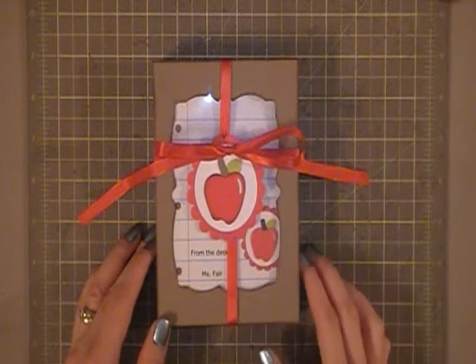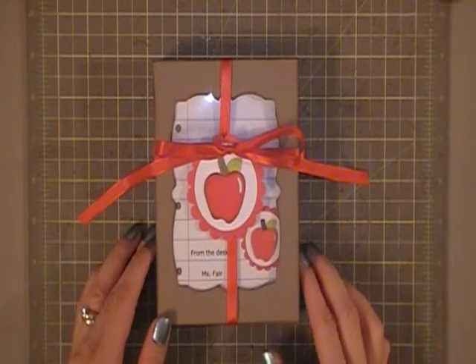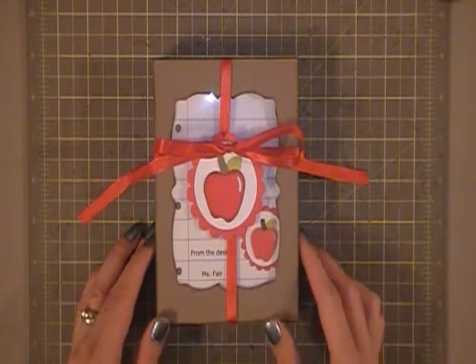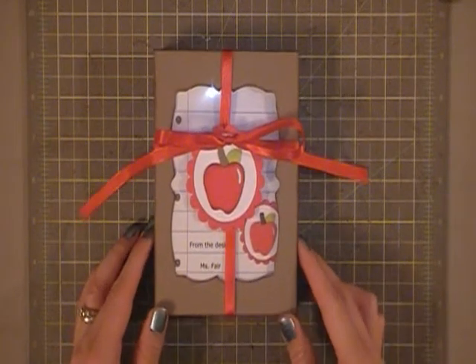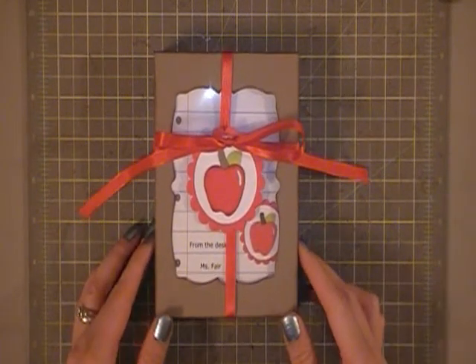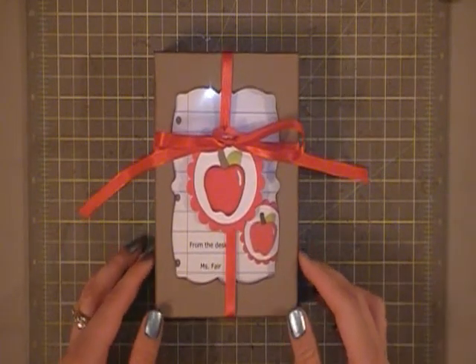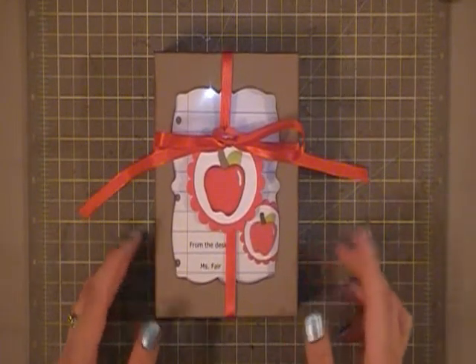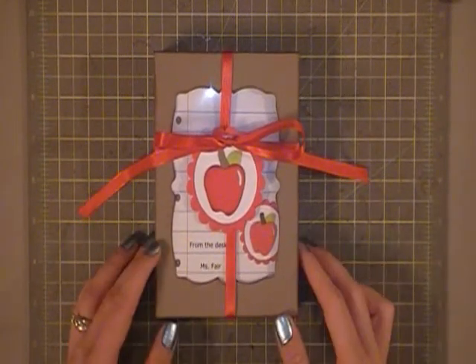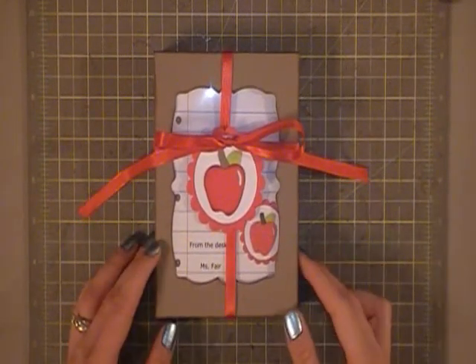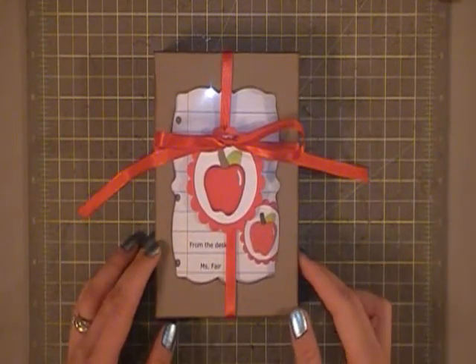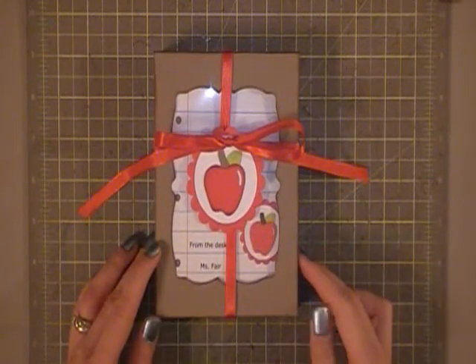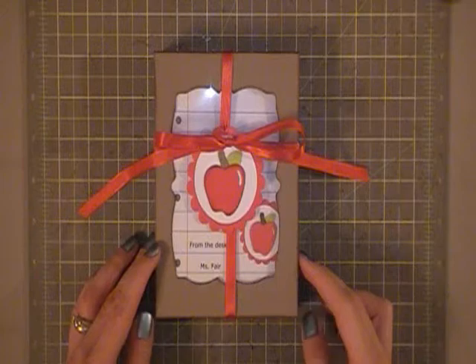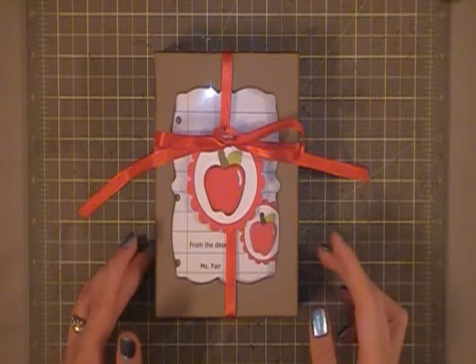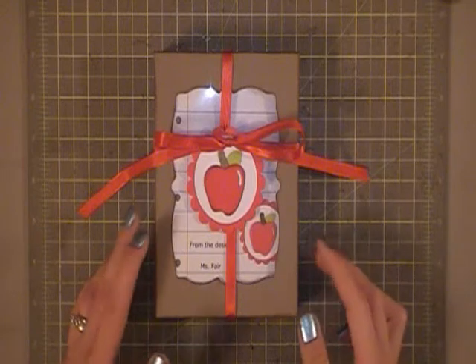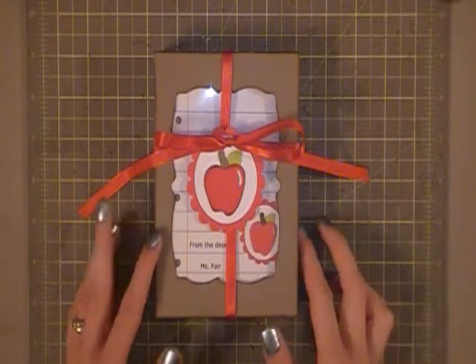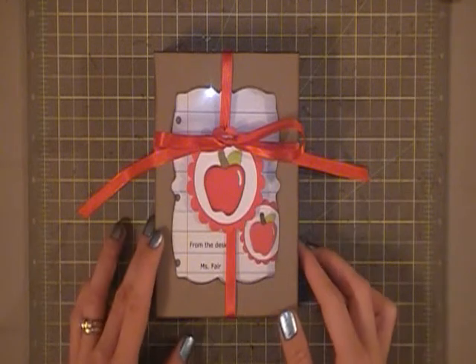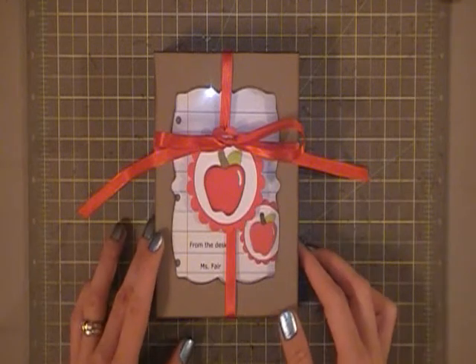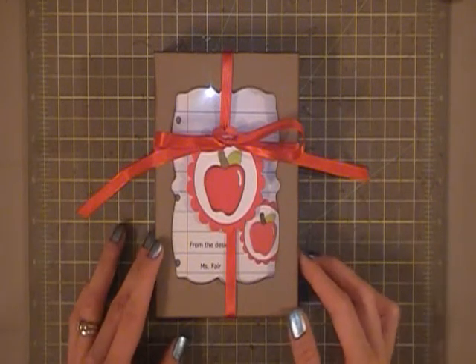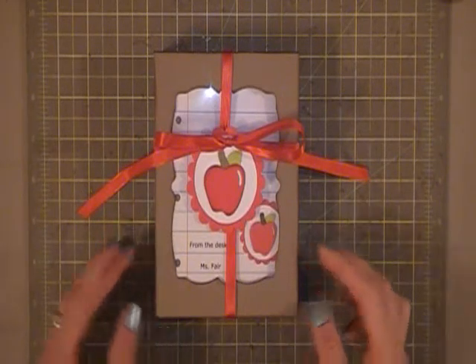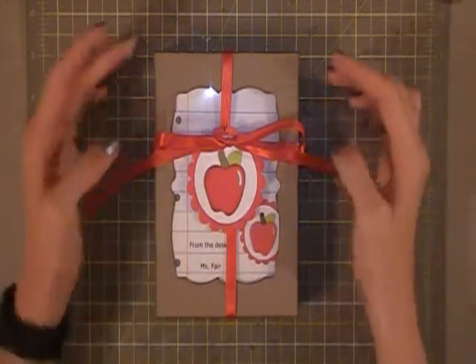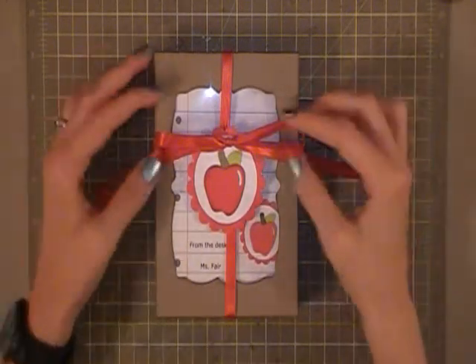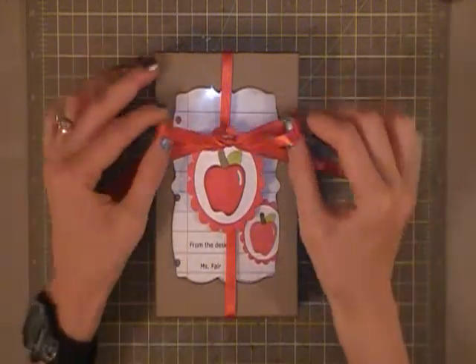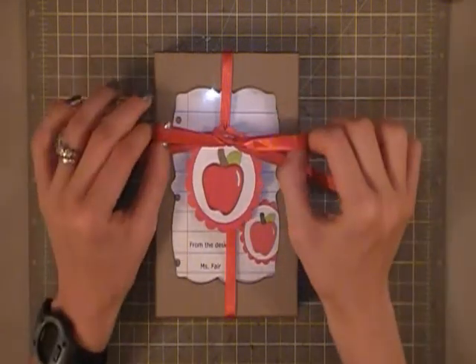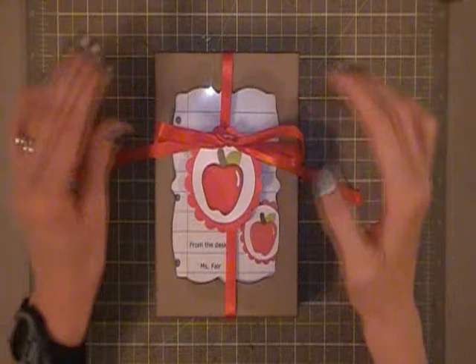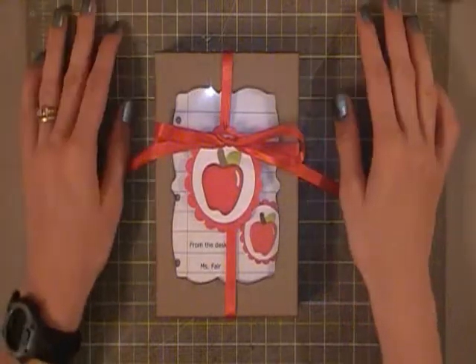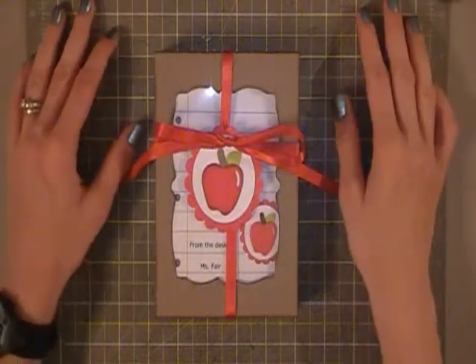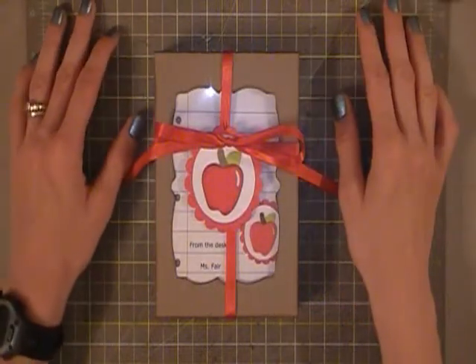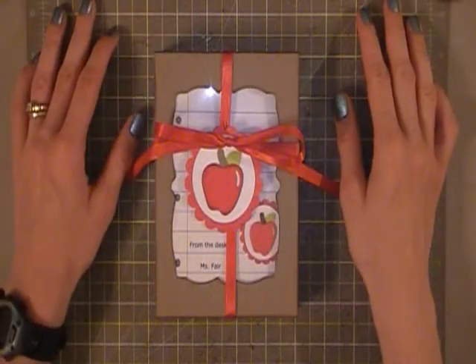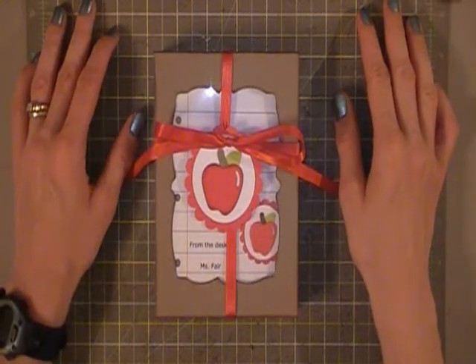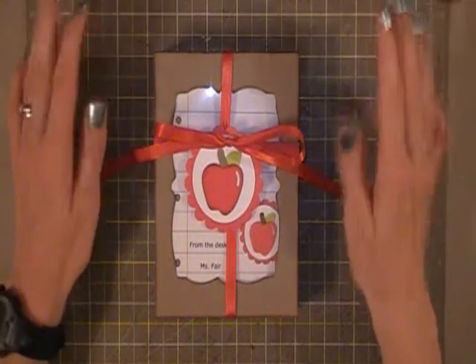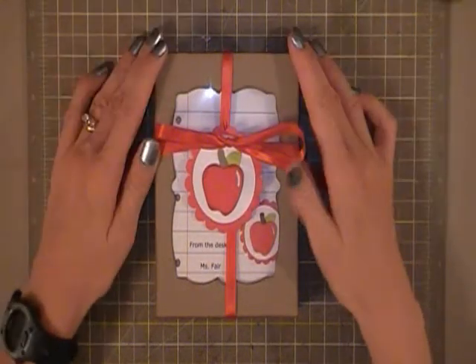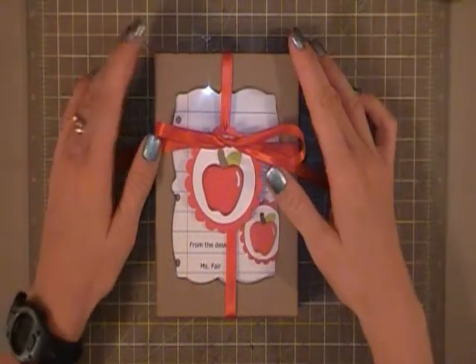Hi everyone, this is Cheryl of the Craft Nut 32 and tonight I'm here to share with you some teacher appreciation gifts. Tomorrow is the last day of school for my boys and I've decided to make the present this year instead of buying them a gift card. And this is what I came up with.